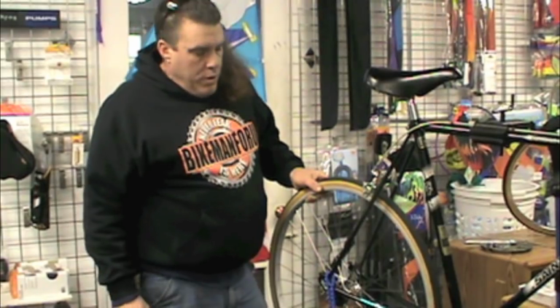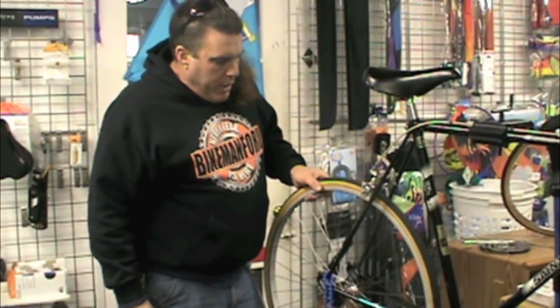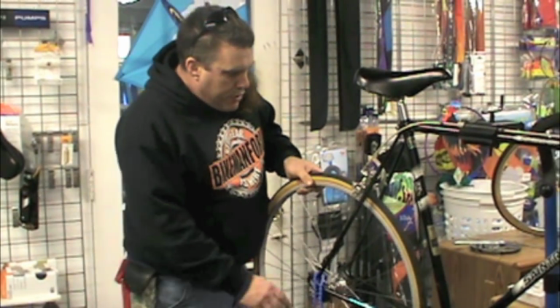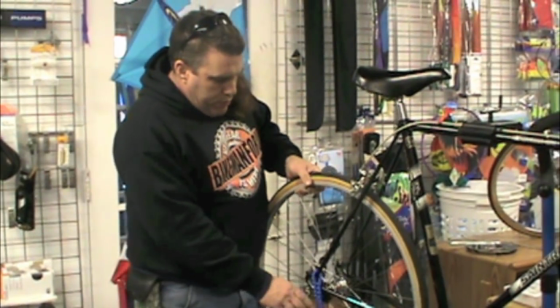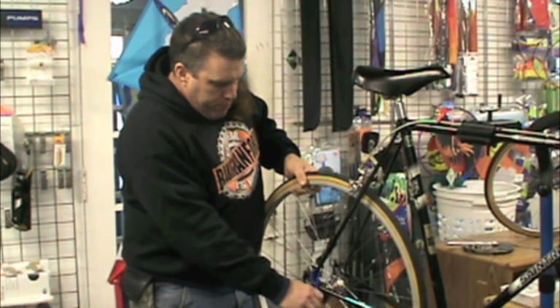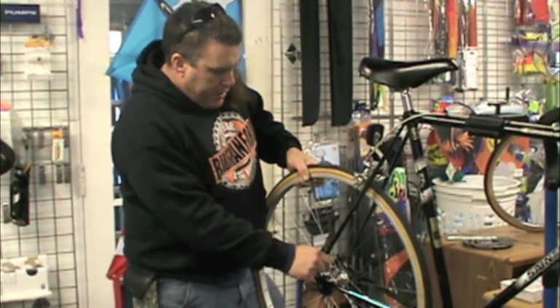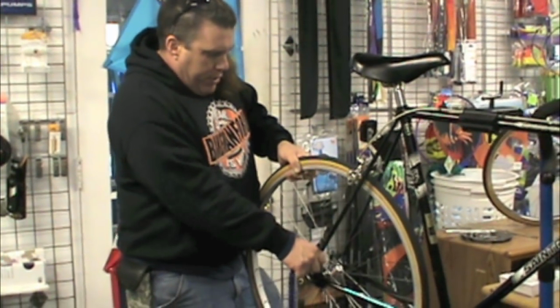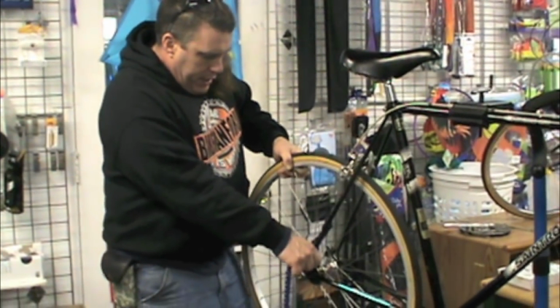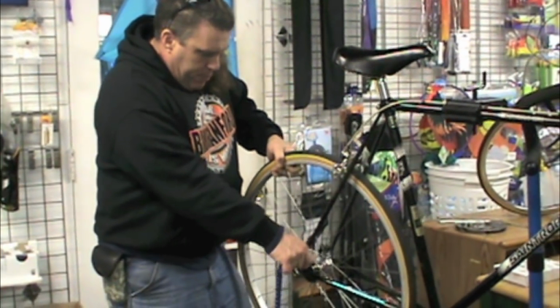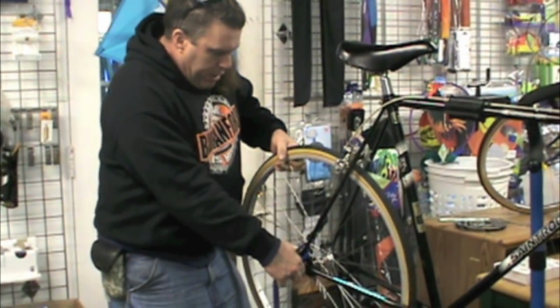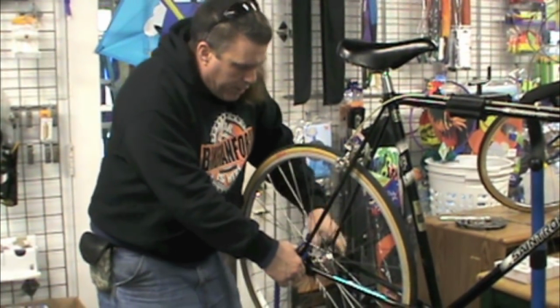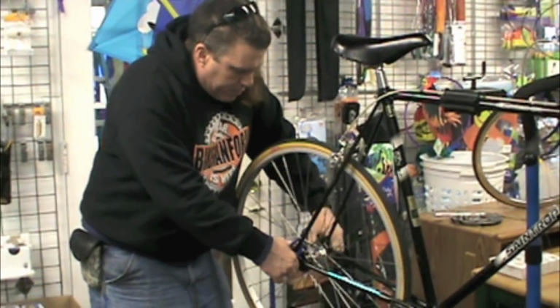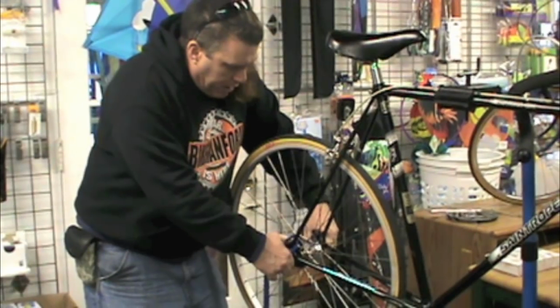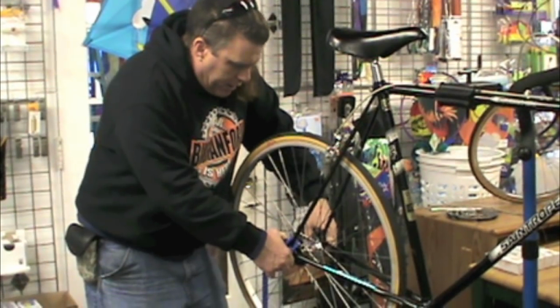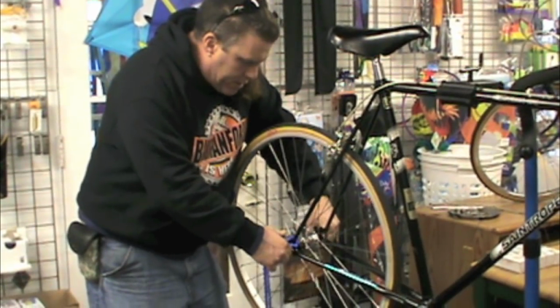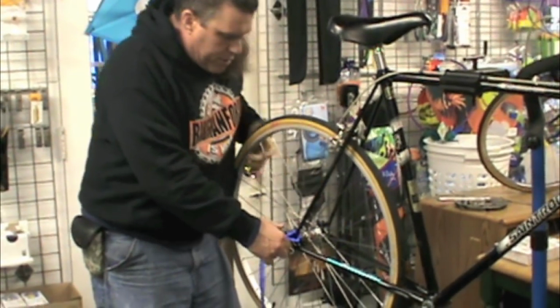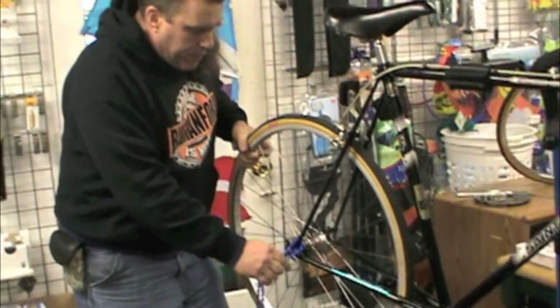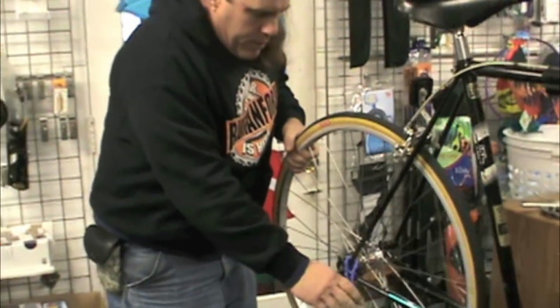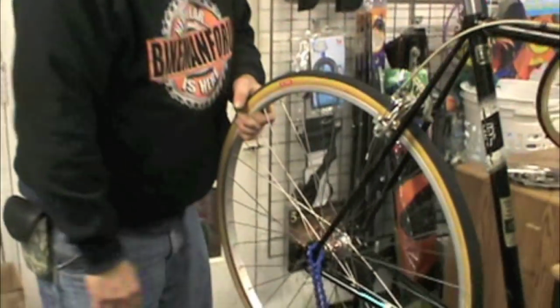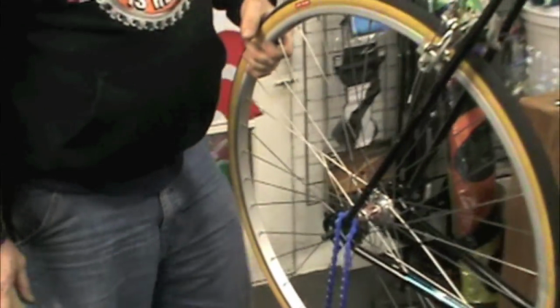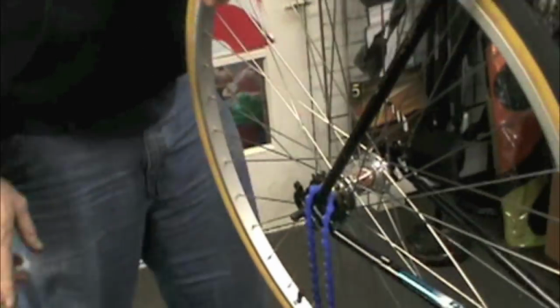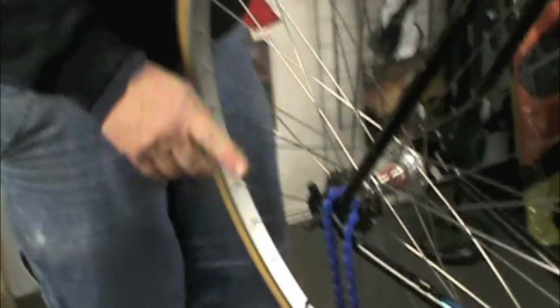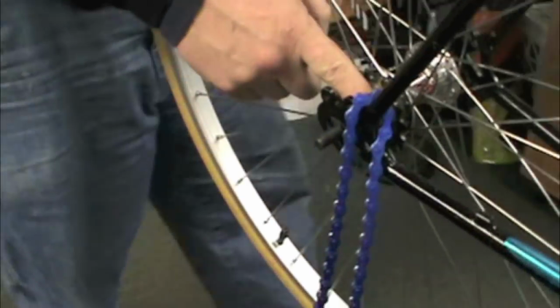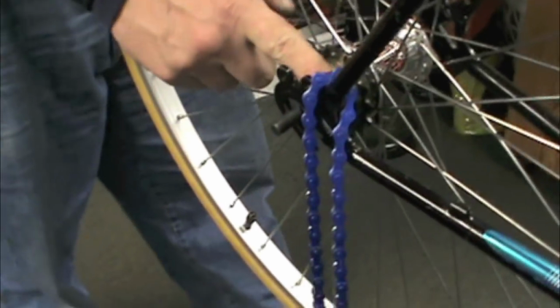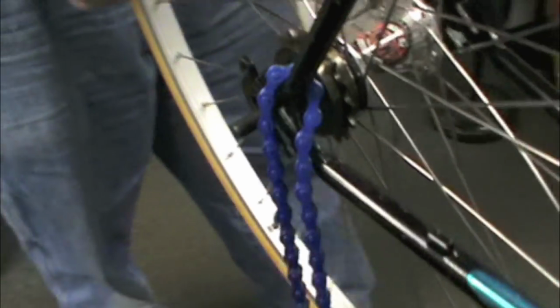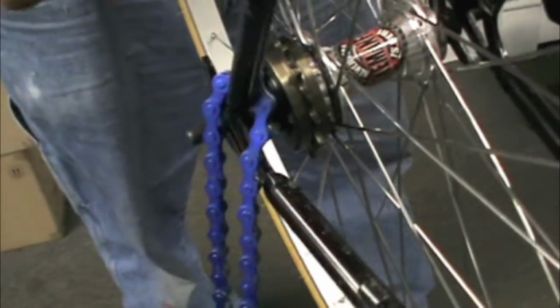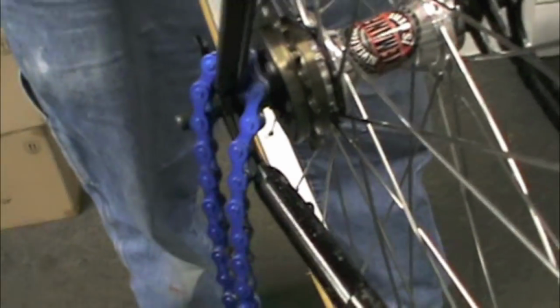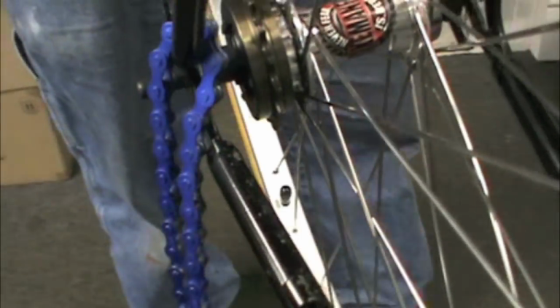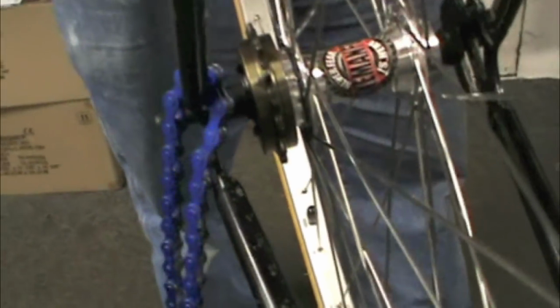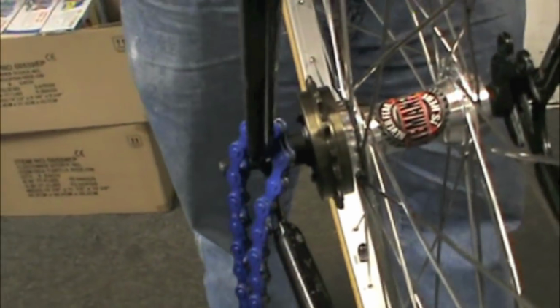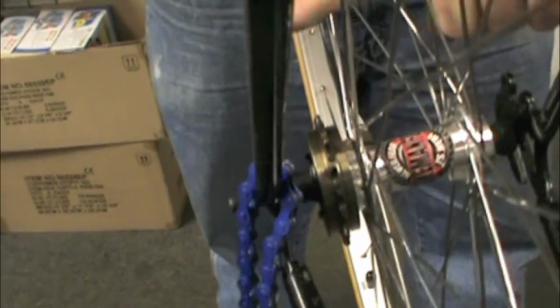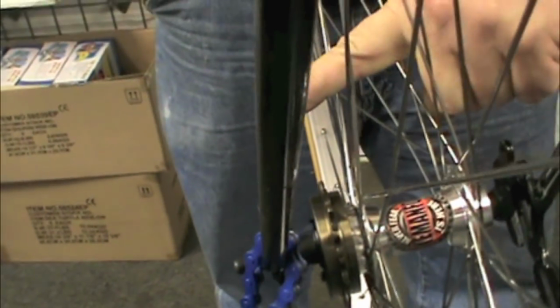So we've got our axle in here, and we've got a lot of distance here, and we would love to move the whole shooting edge over a little bit.